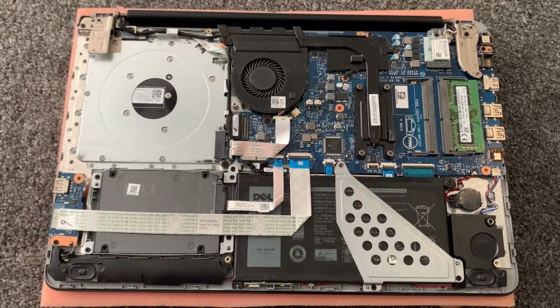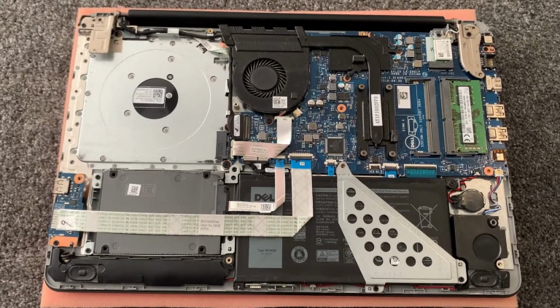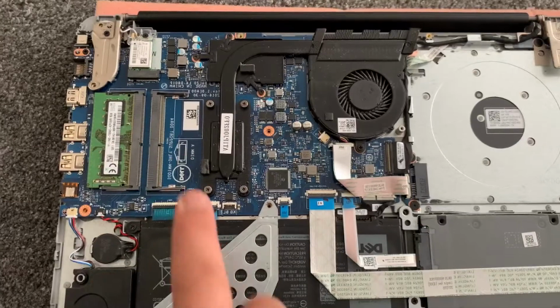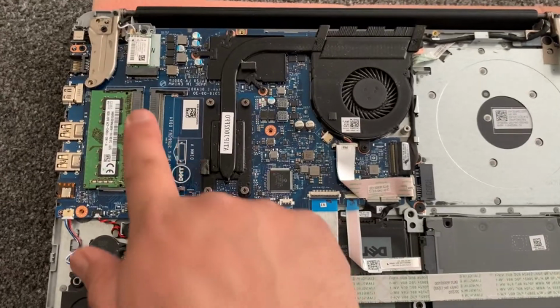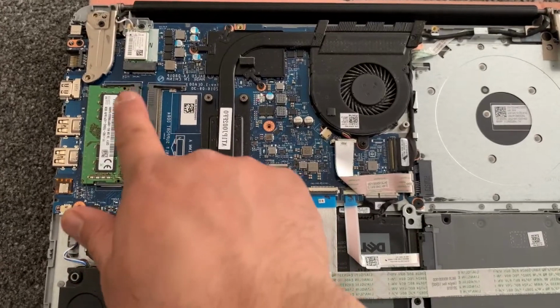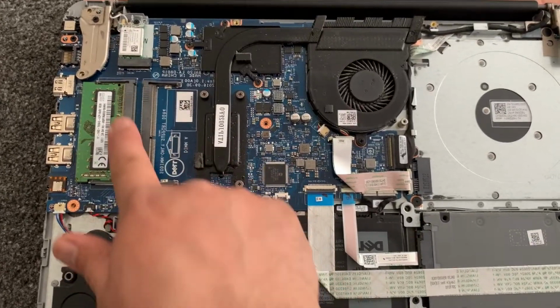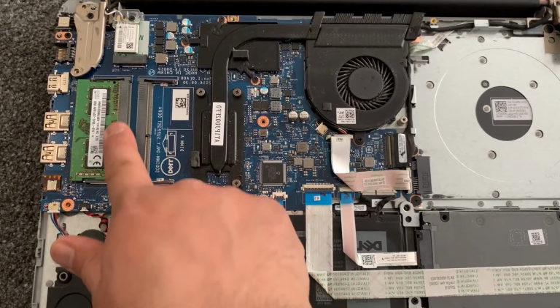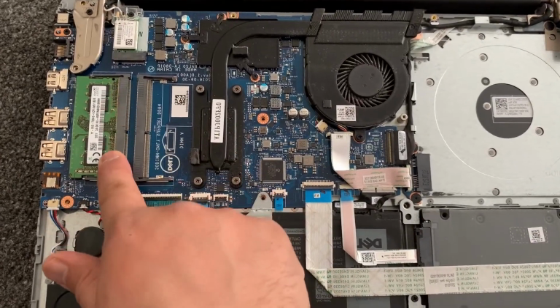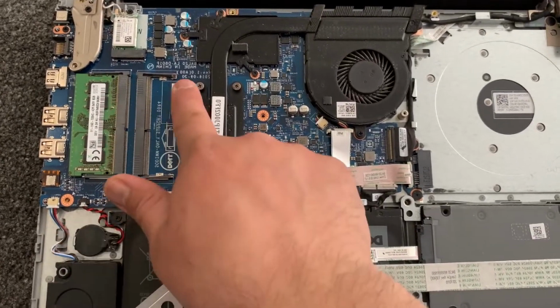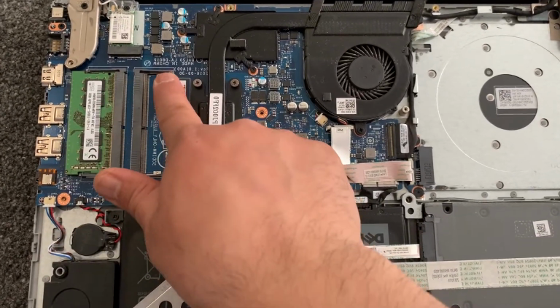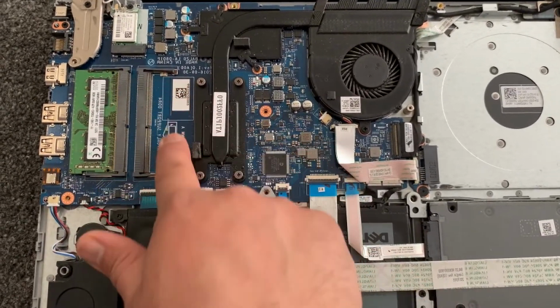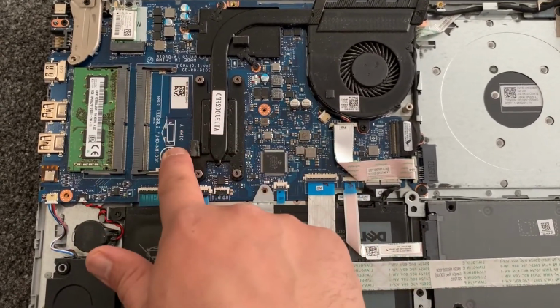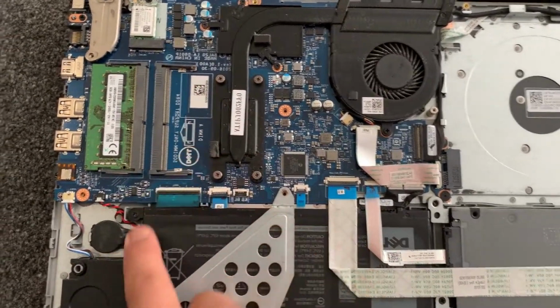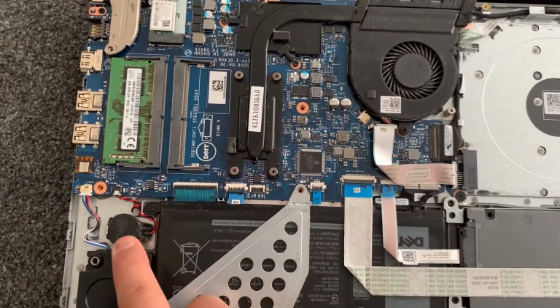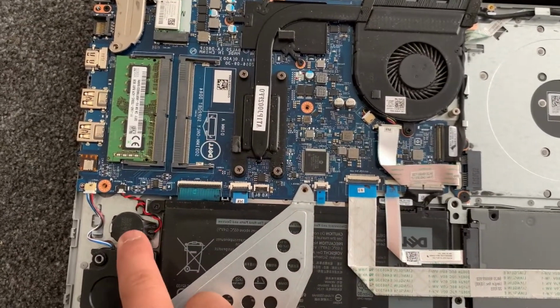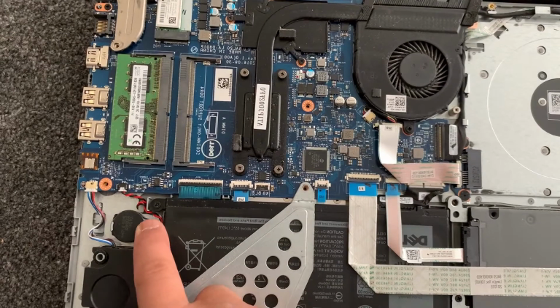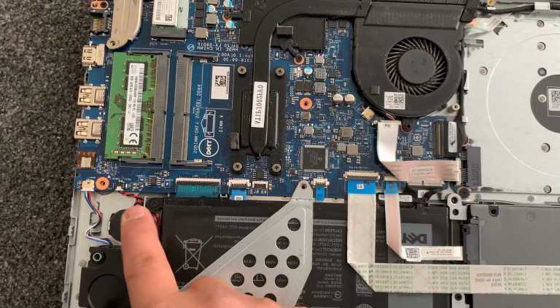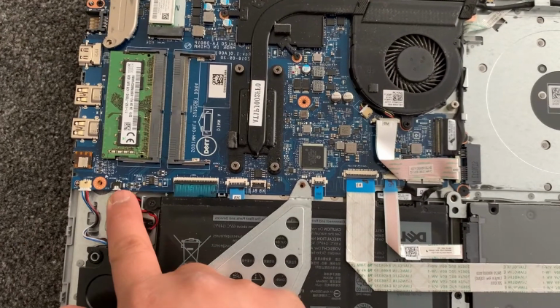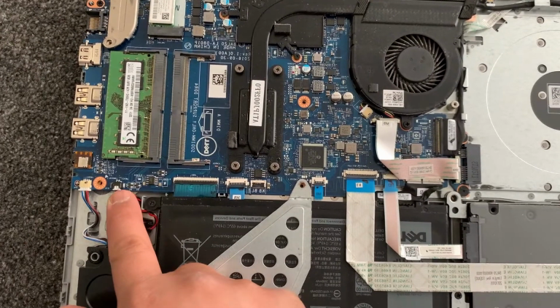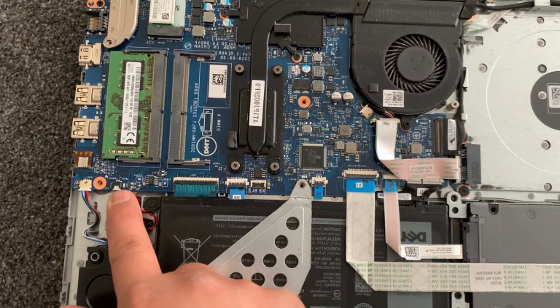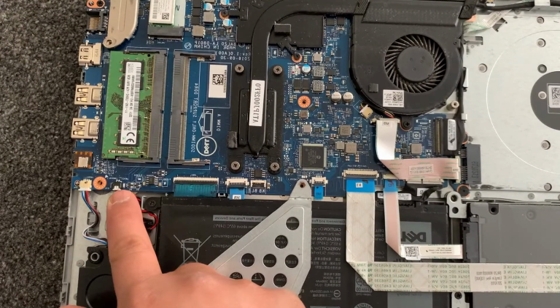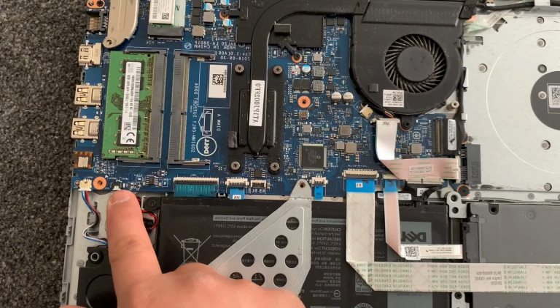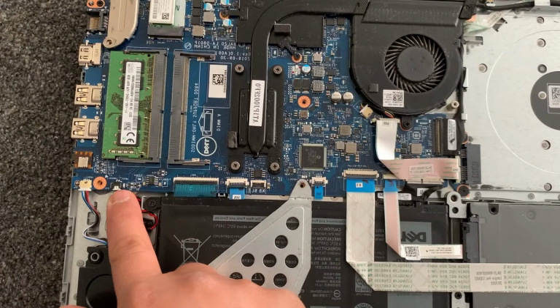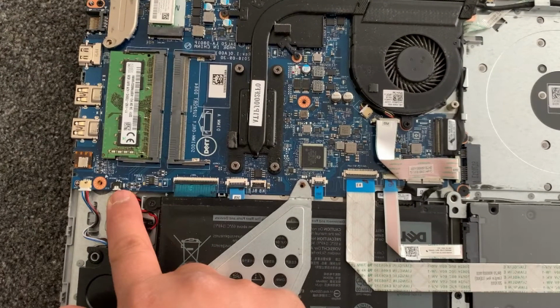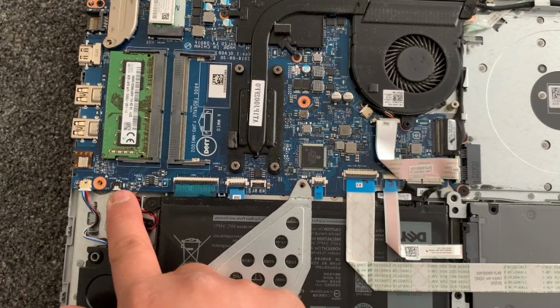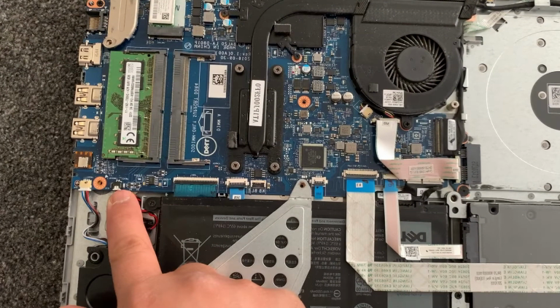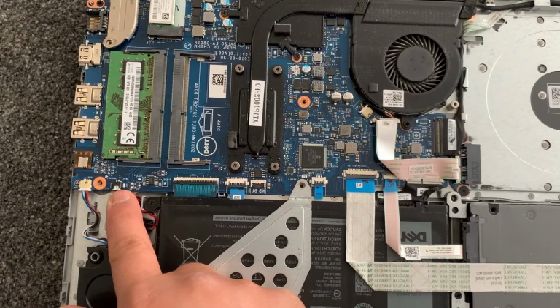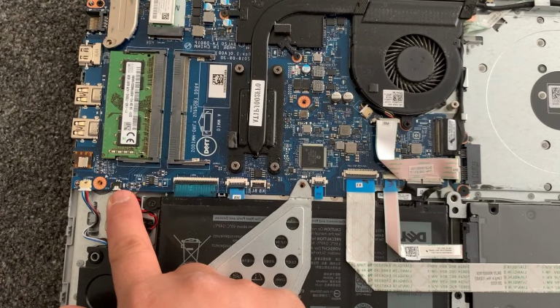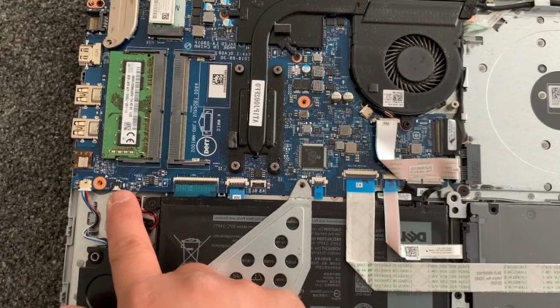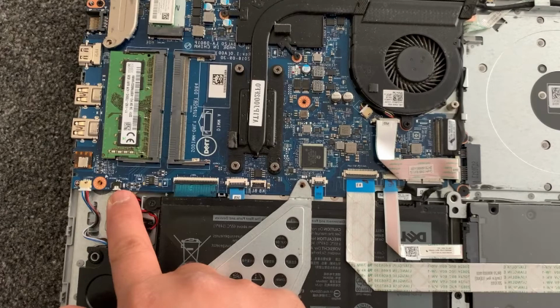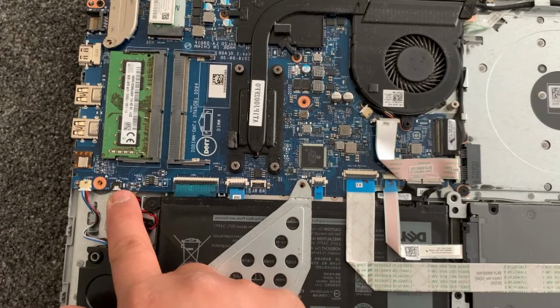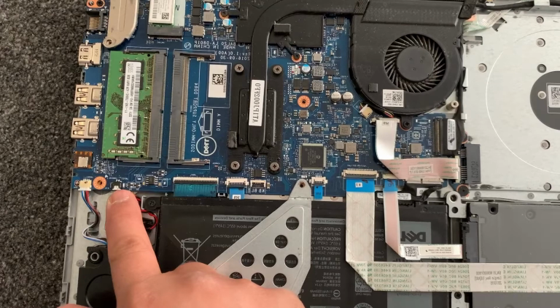Let's zoom in now. This is the RAM — it takes two DDR4 memory sticks. This is the CMOS RTC battery, easy to disconnect — just pull up from that connector where my finger is pointing.